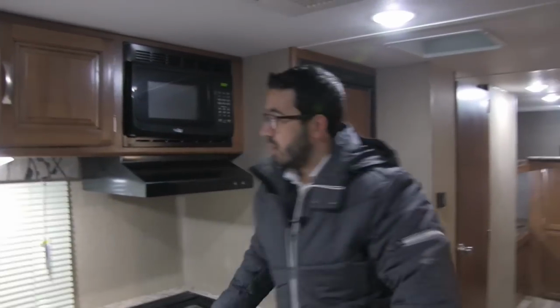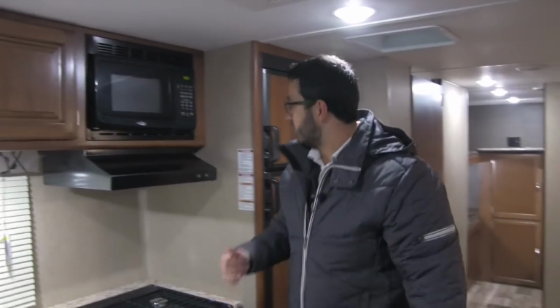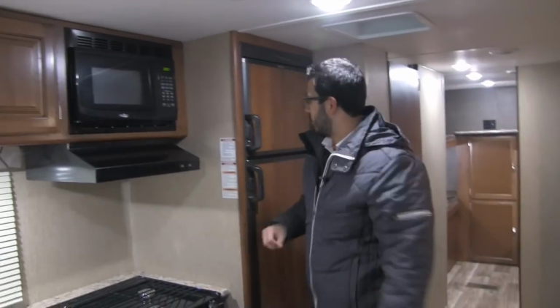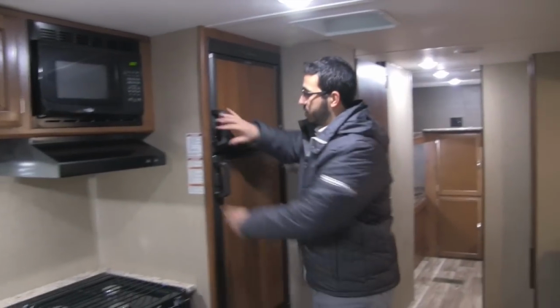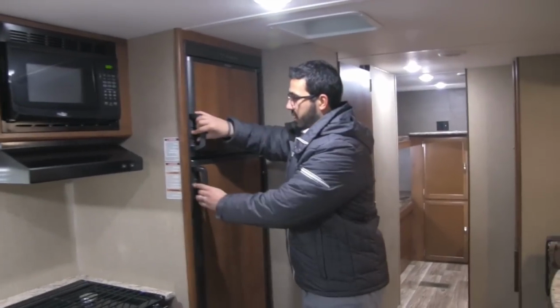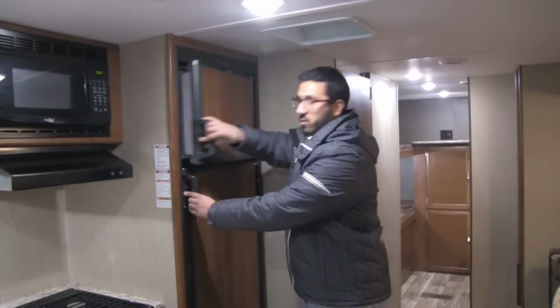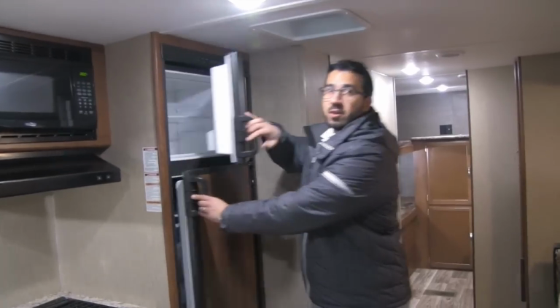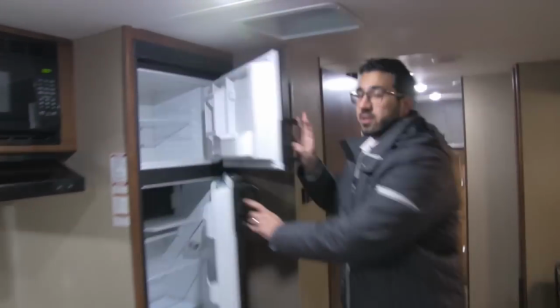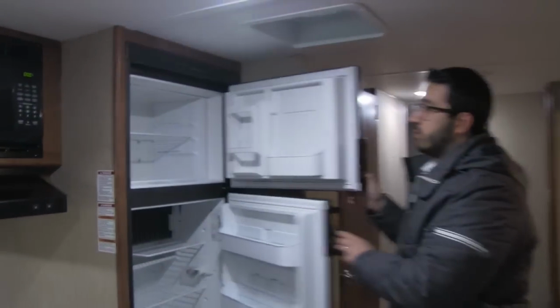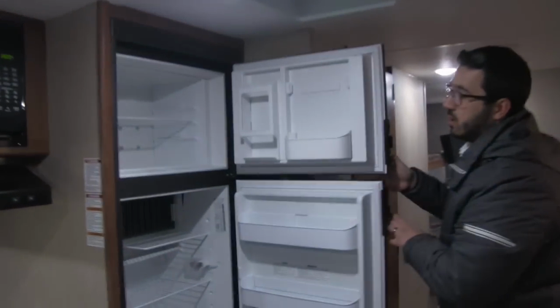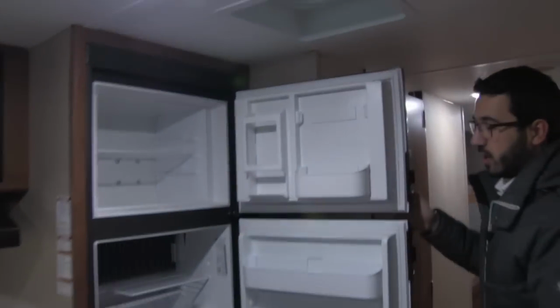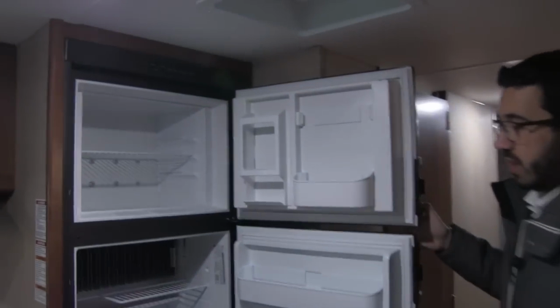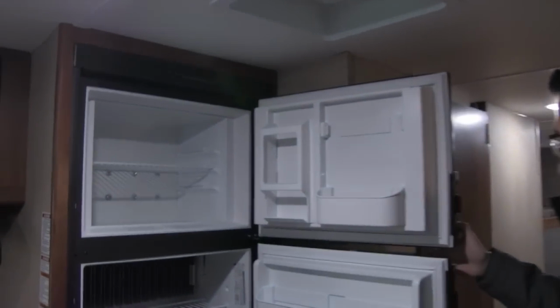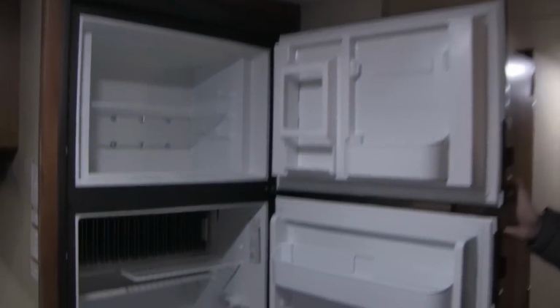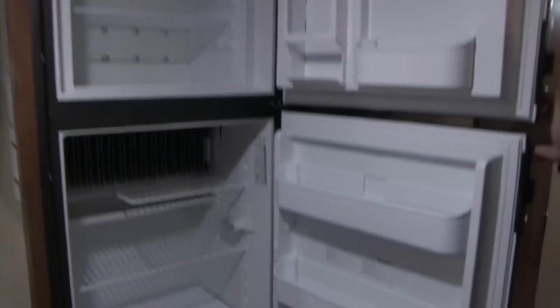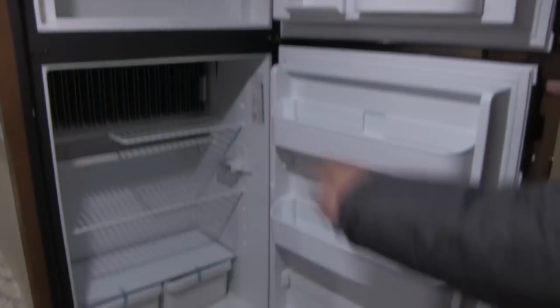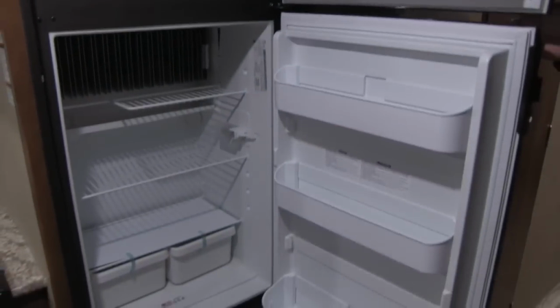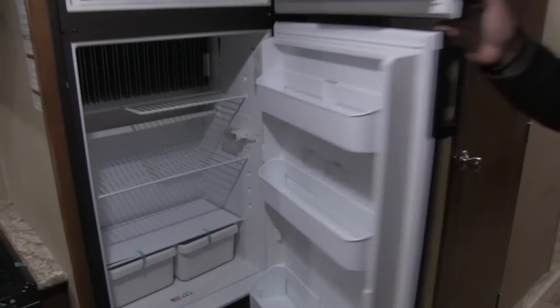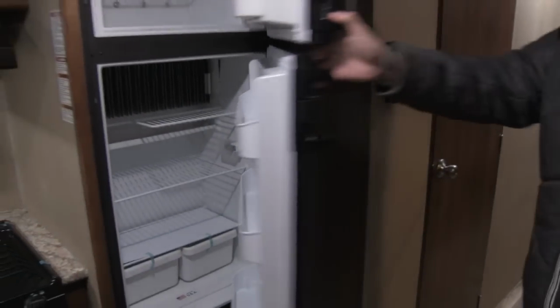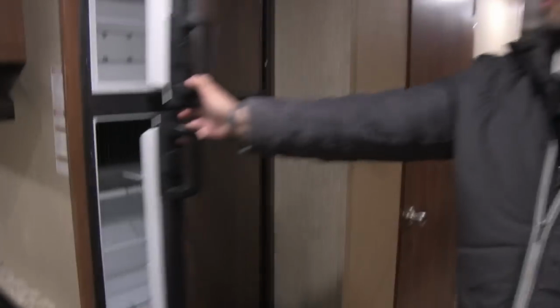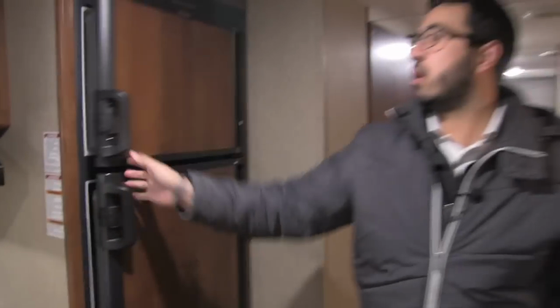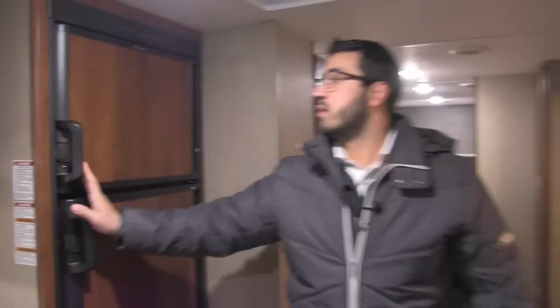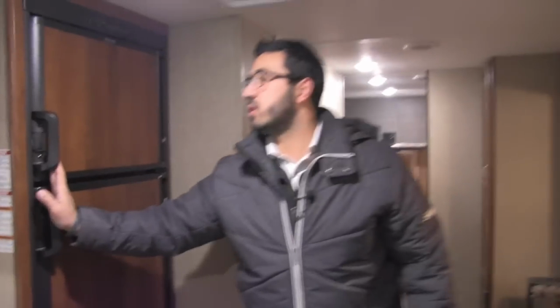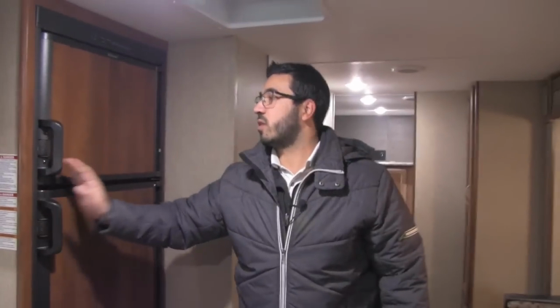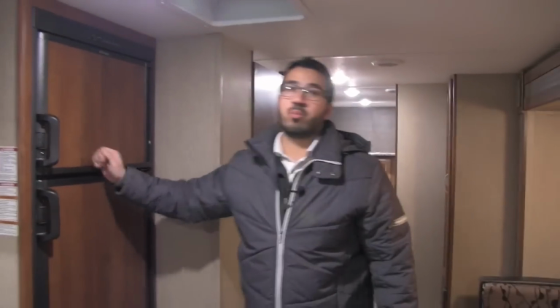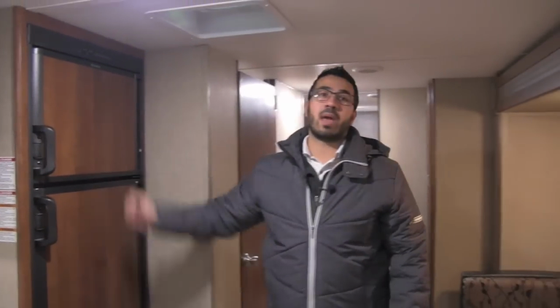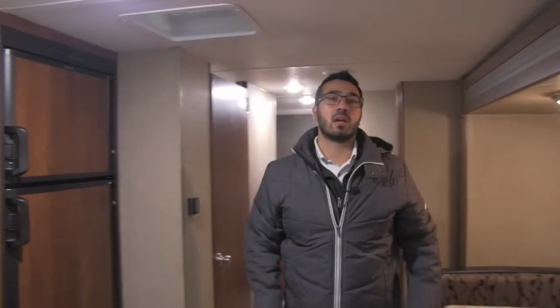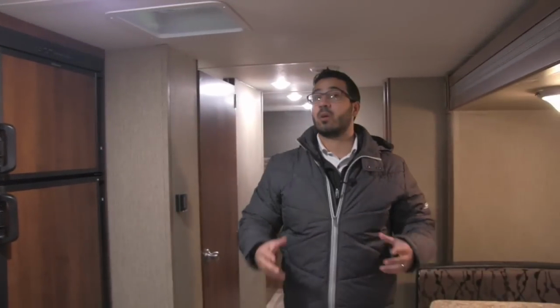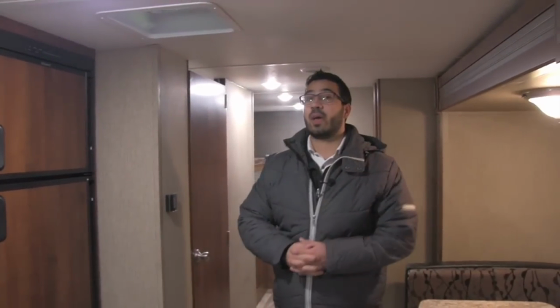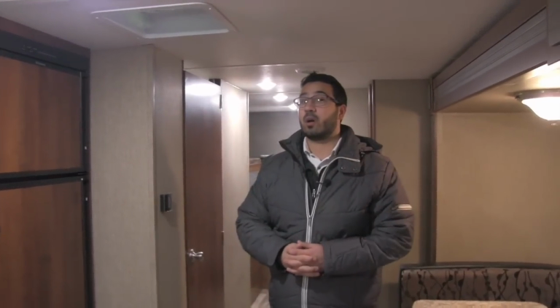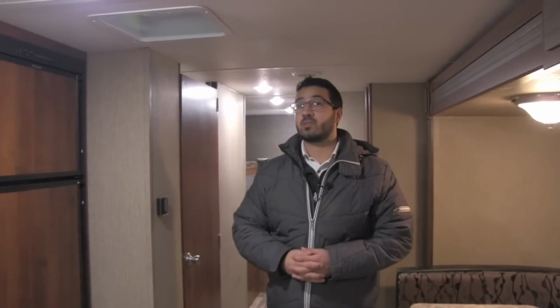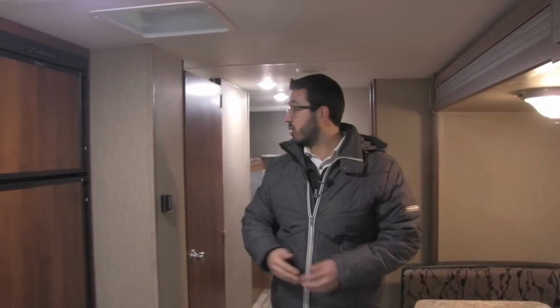As we move further into the kitchen, you get into the fridge-freezer combo. Opening that up, you can see you have plenty of space for some taller items as well. This unit runs off both propane and electric and also has automatic switchover.